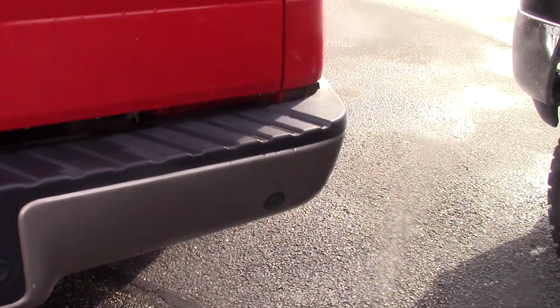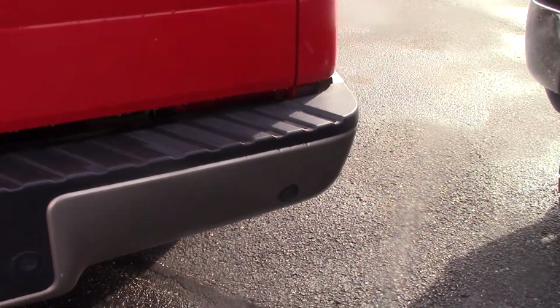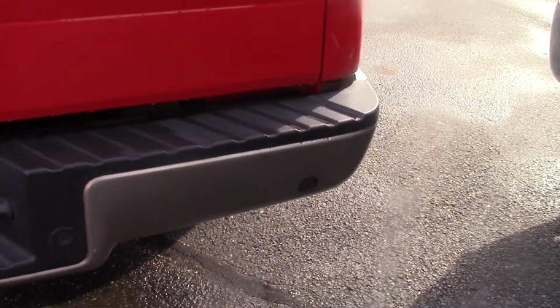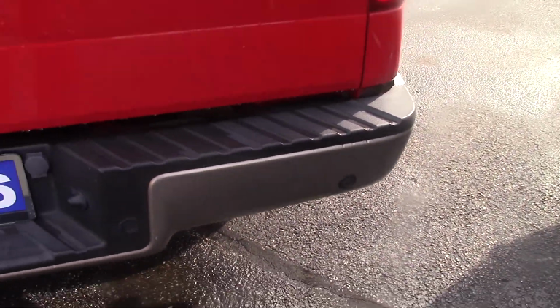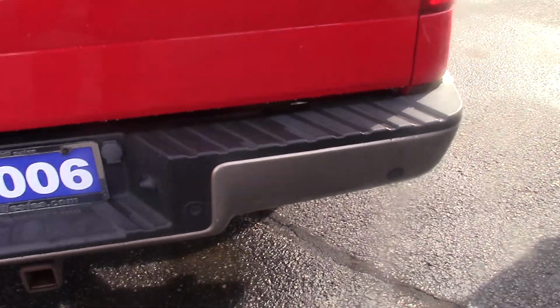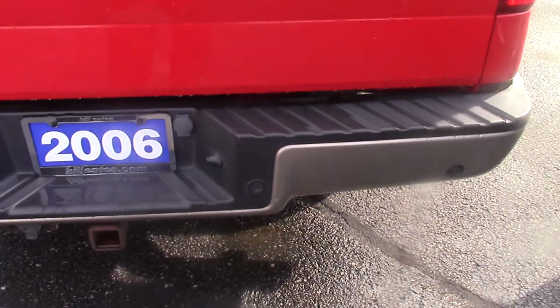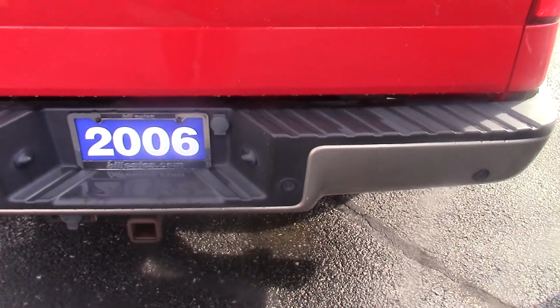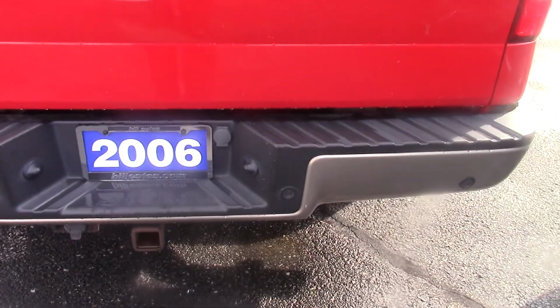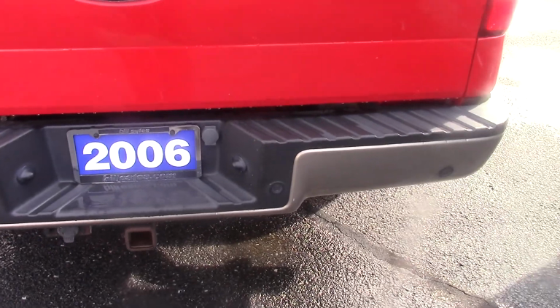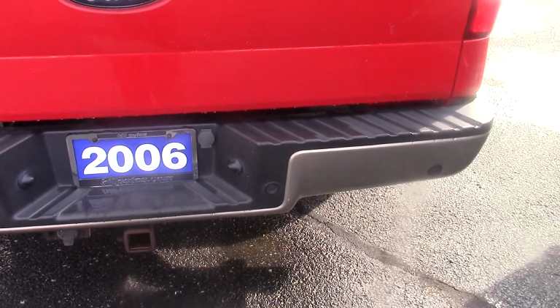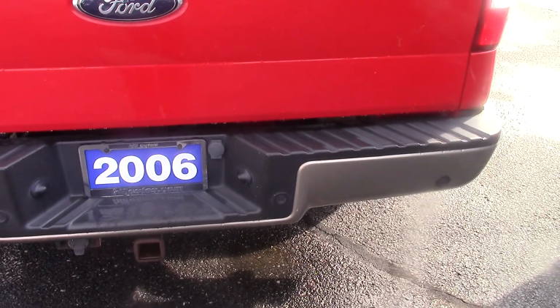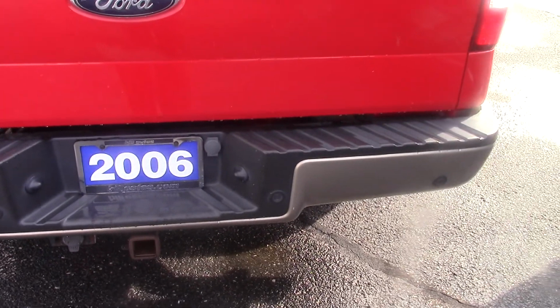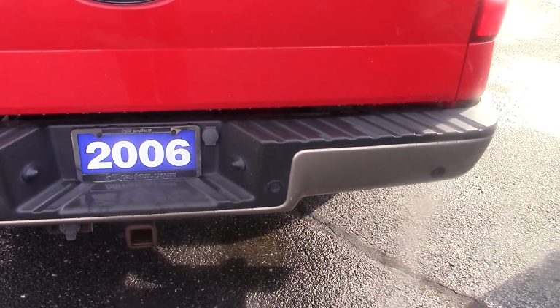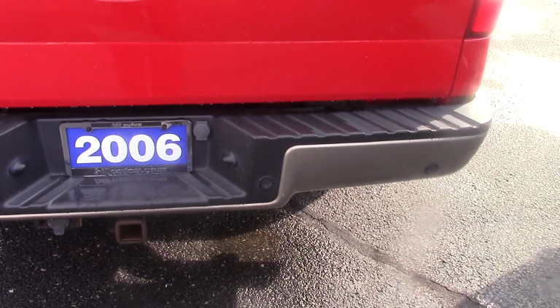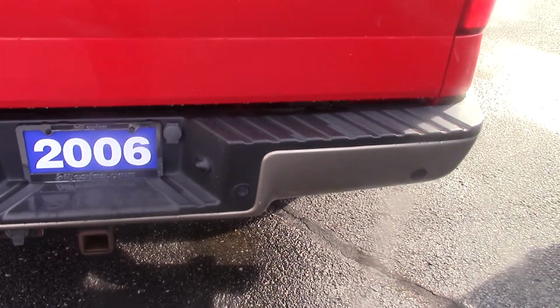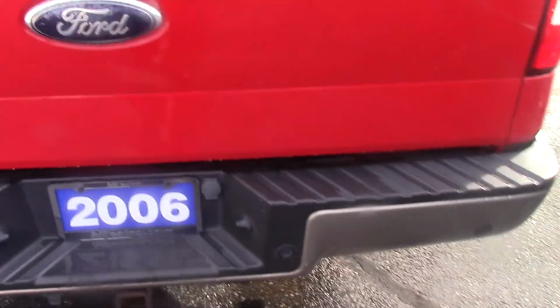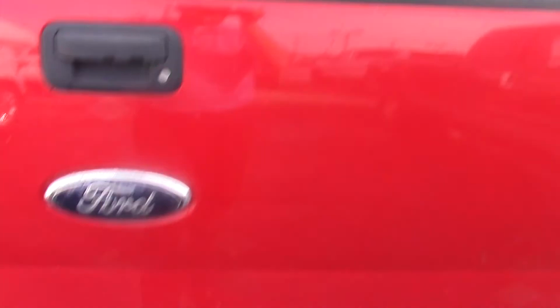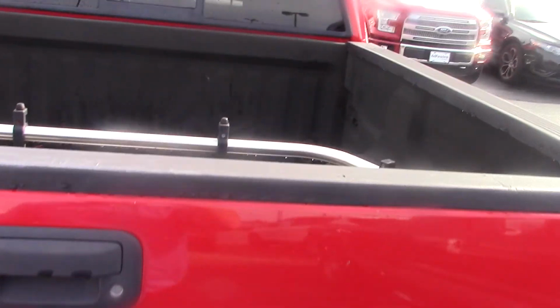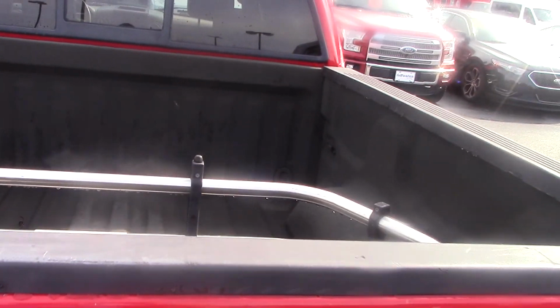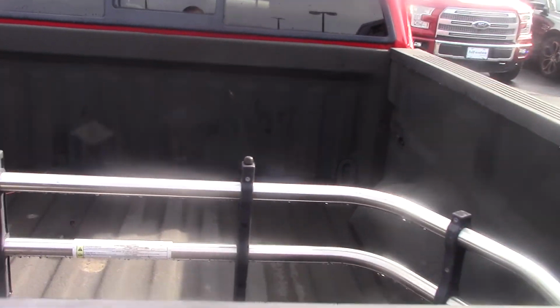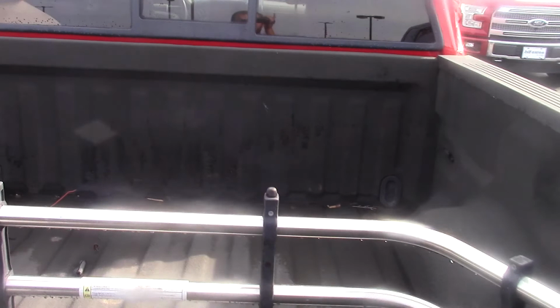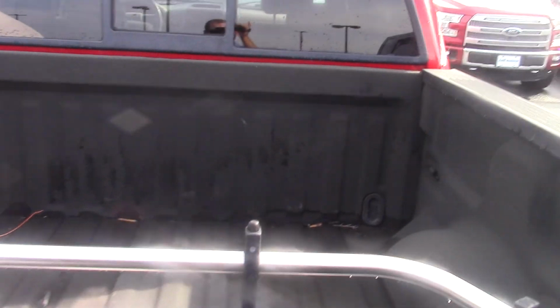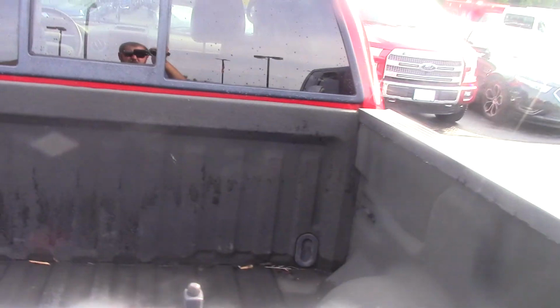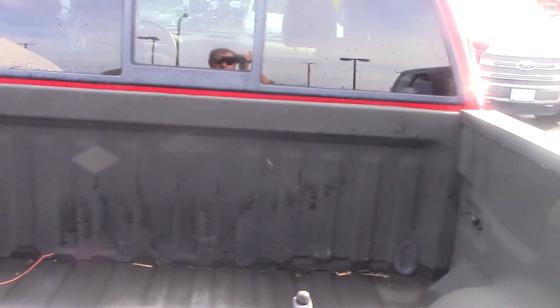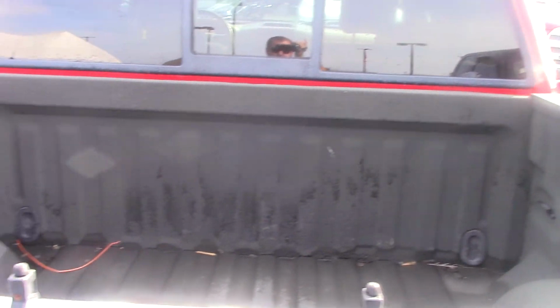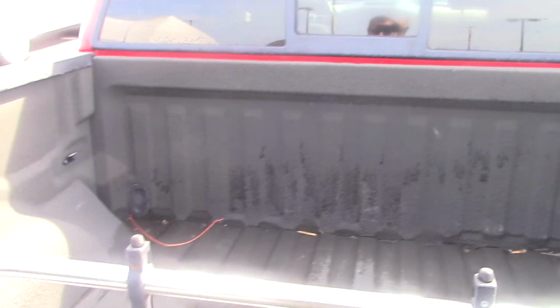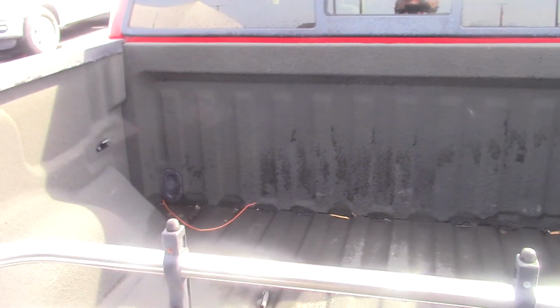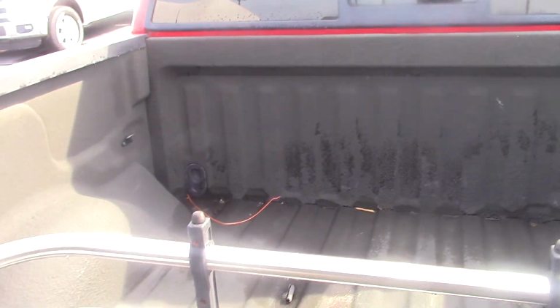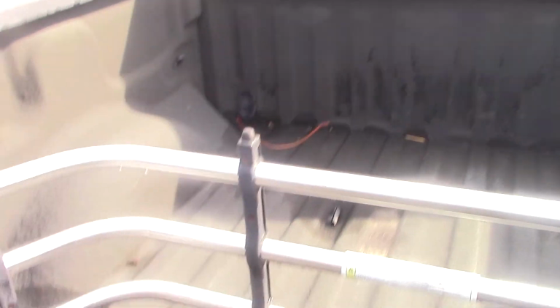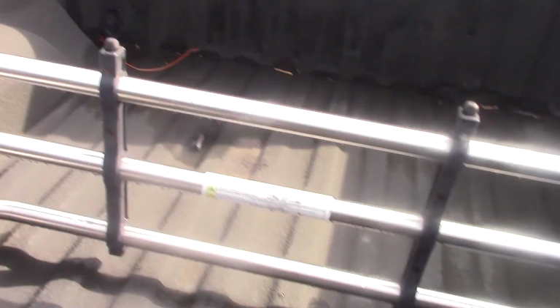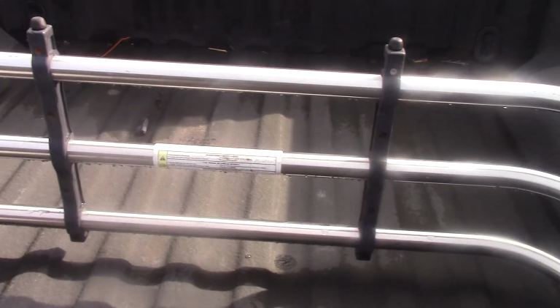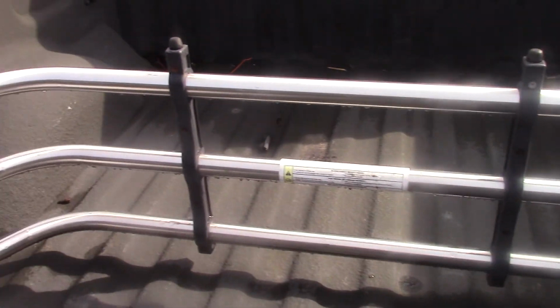It doesn't have a rear camera, but when you're backing up if you're starting to get too close to something, they will beep to let you know that you're getting close. On the bed here it's got a spray-in bed liner — bed liner looks to be in really good shape.